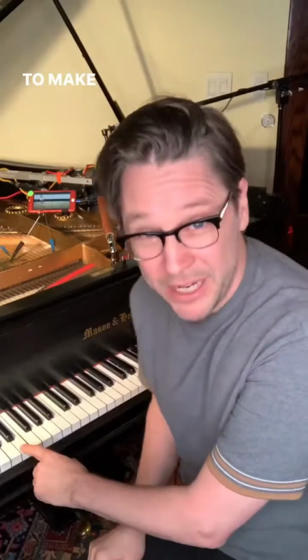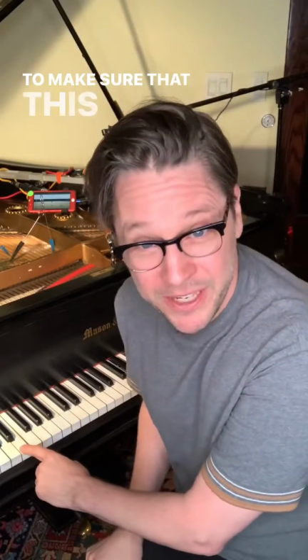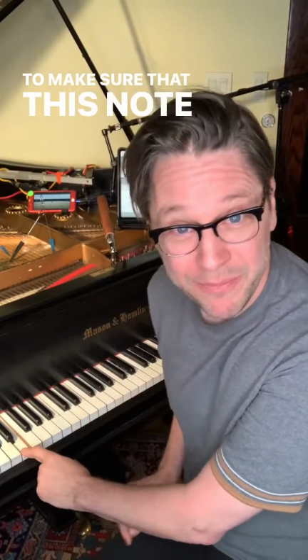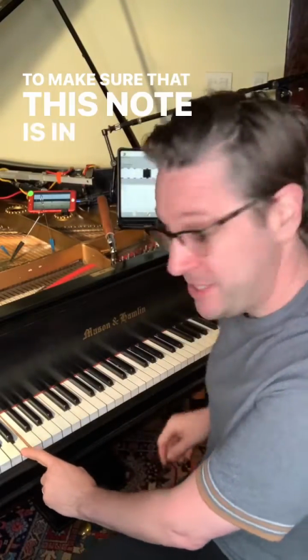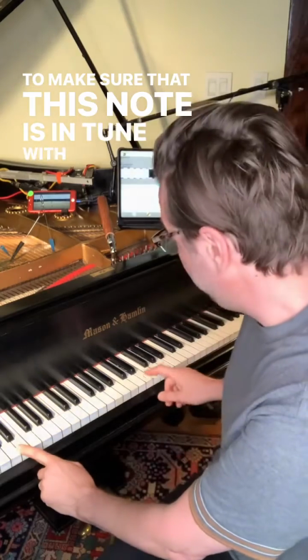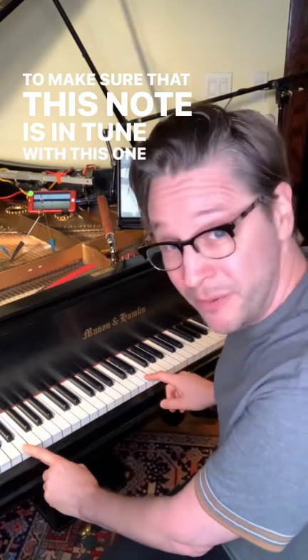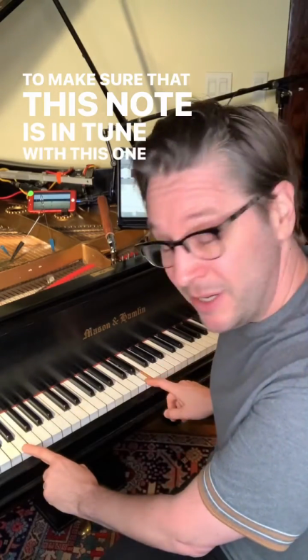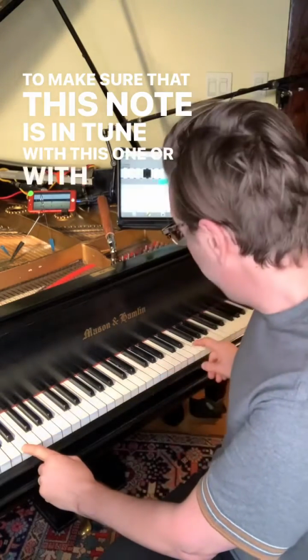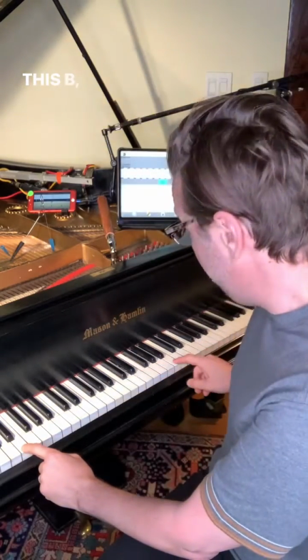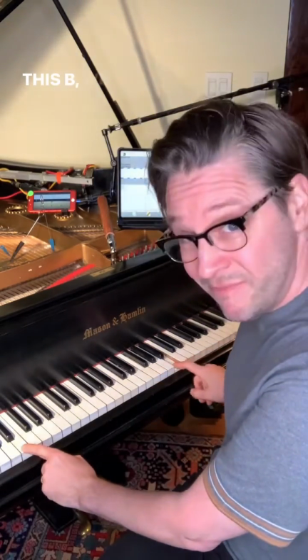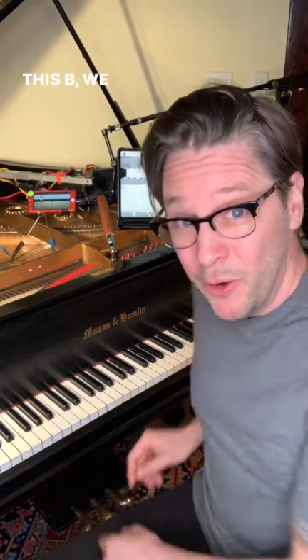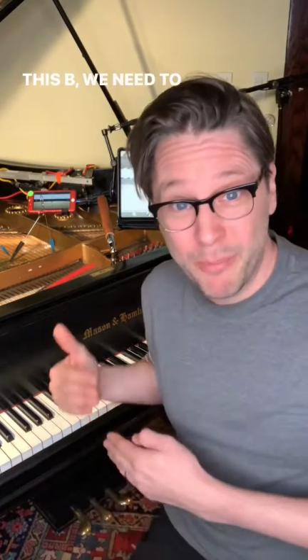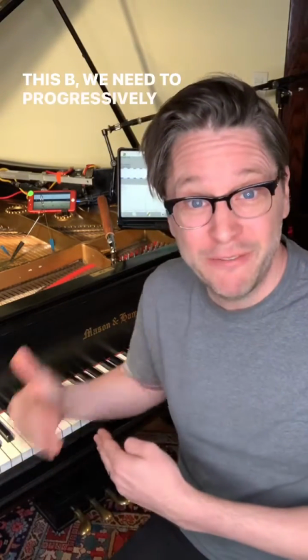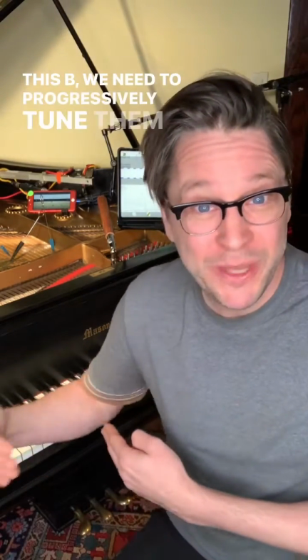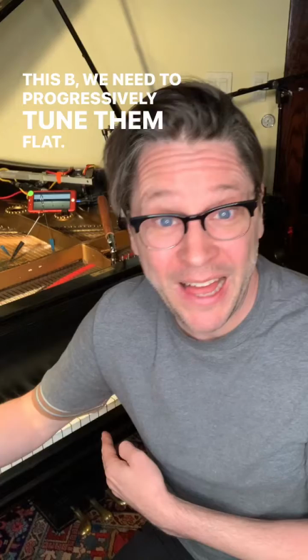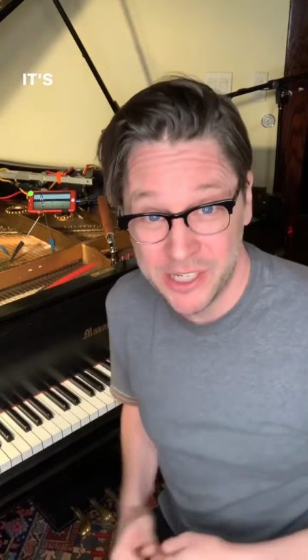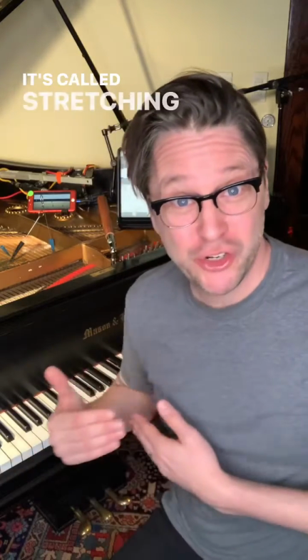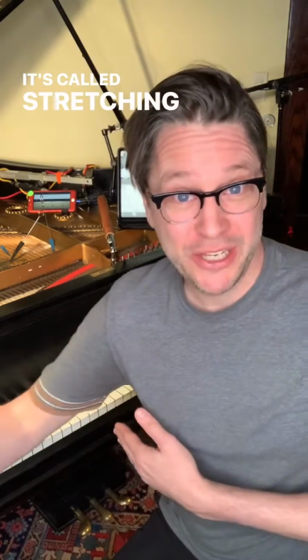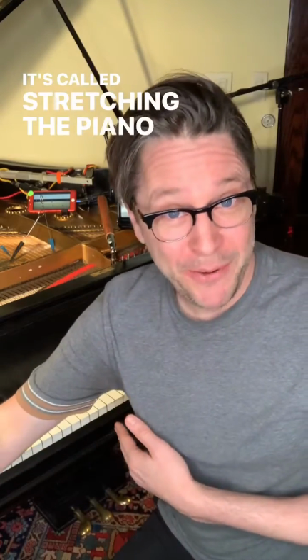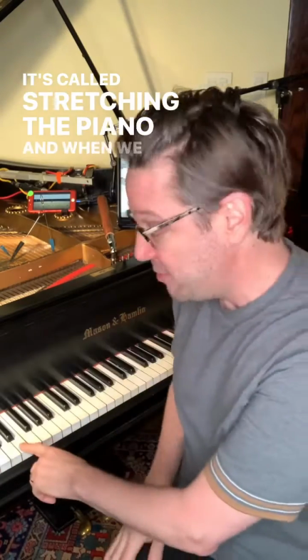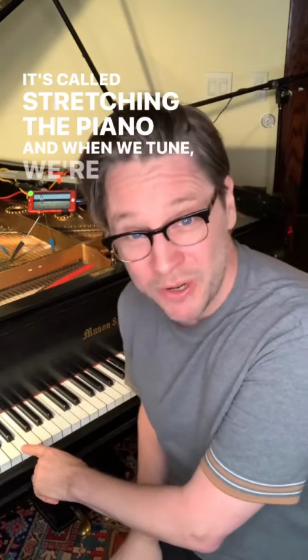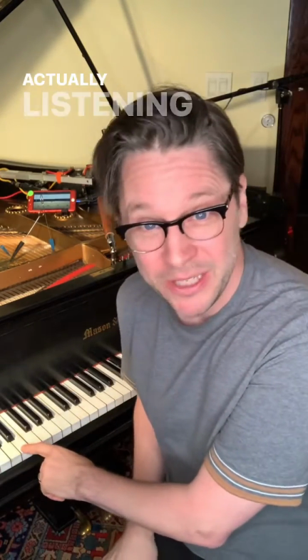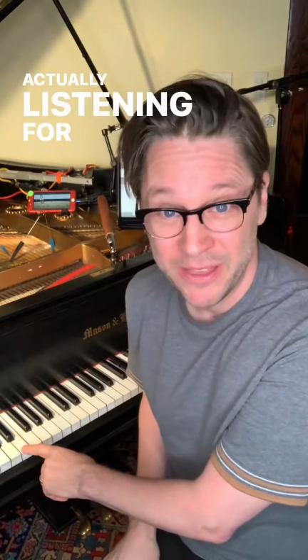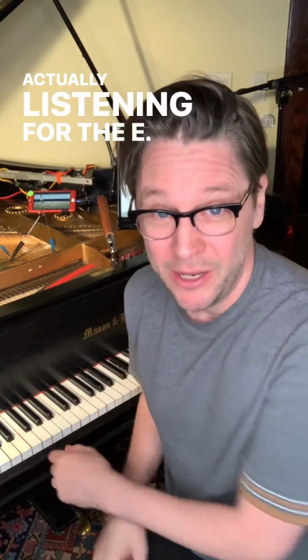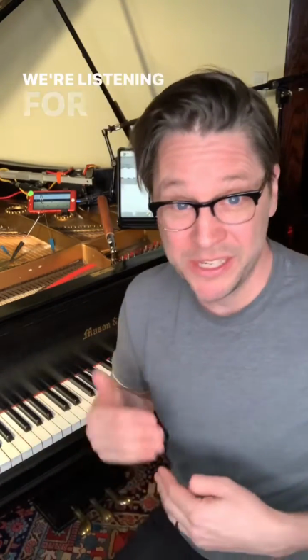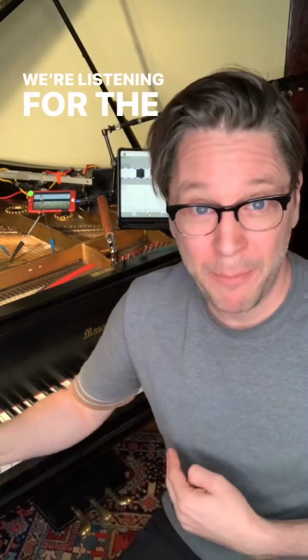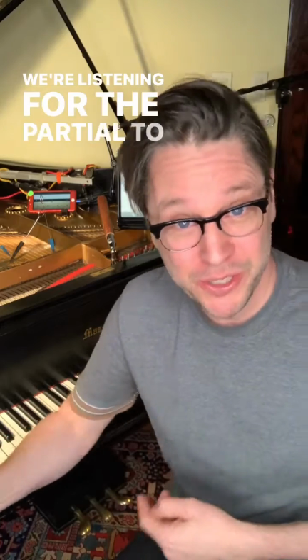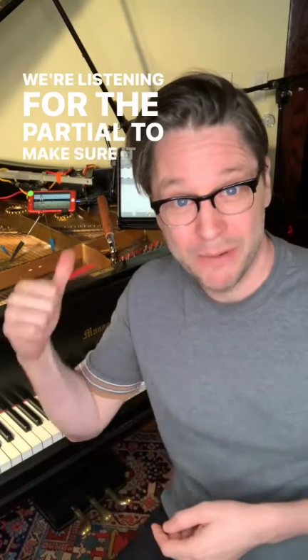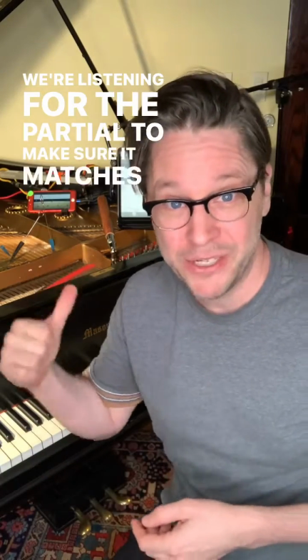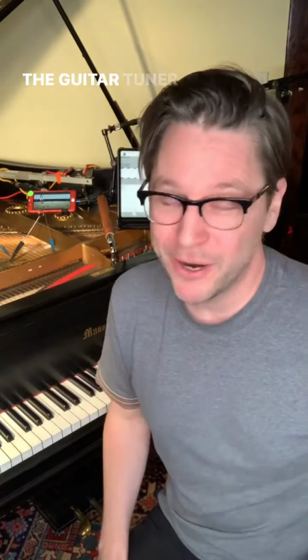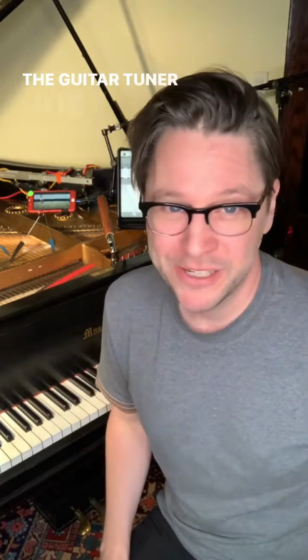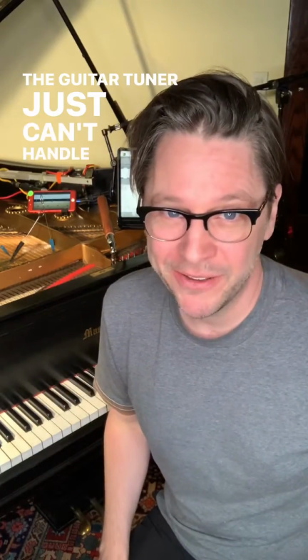To make sure that this note isn't out of tune with this one or with this B, we need to progressively tune them flat. It's called stretching the piano. When we tune, we're not actually listening for the E — we're listening for the partial to make sure it matches, and the guitar tuner just can't handle that.